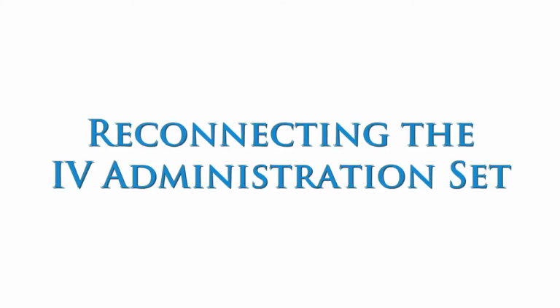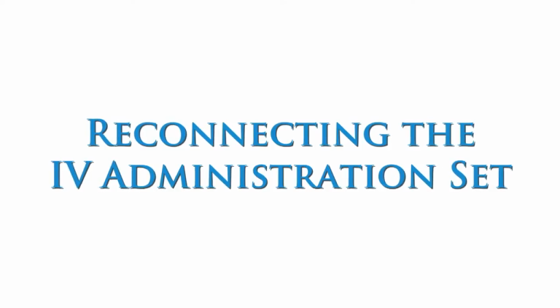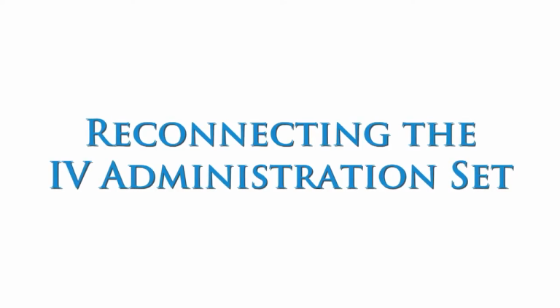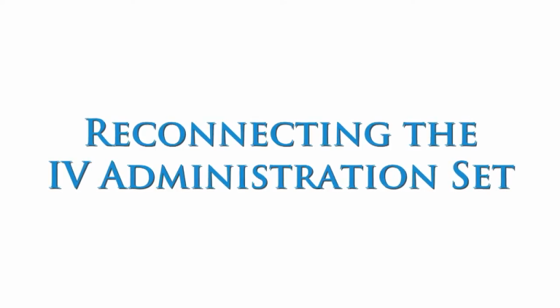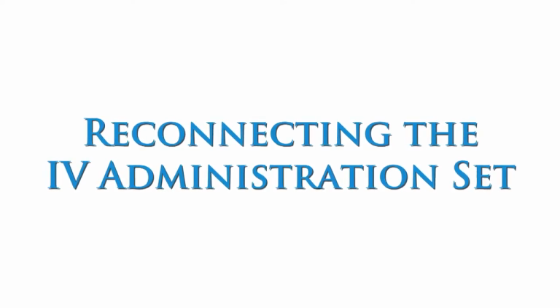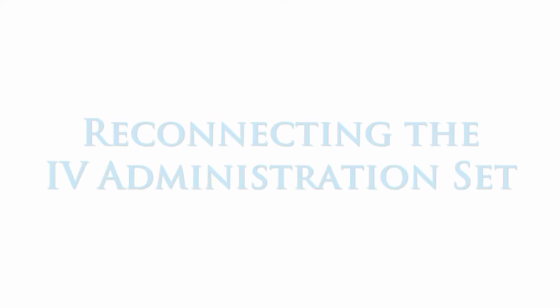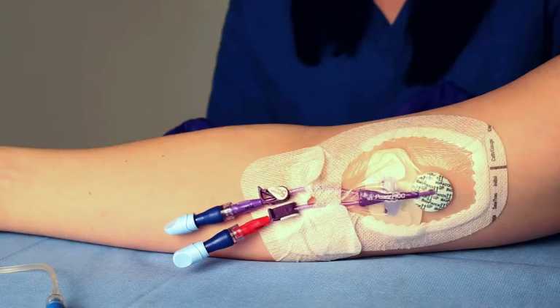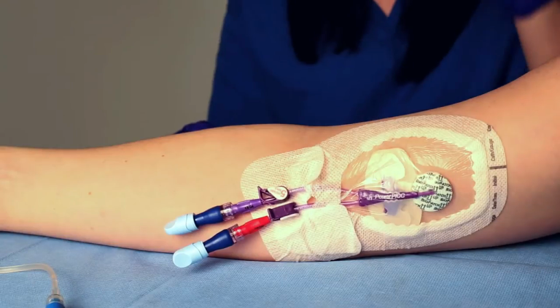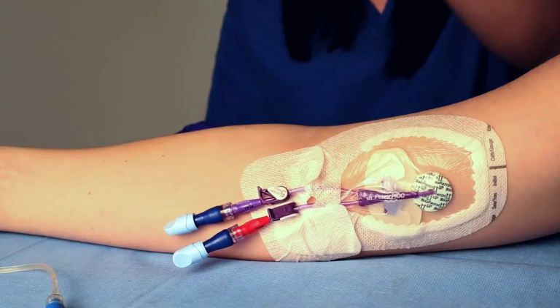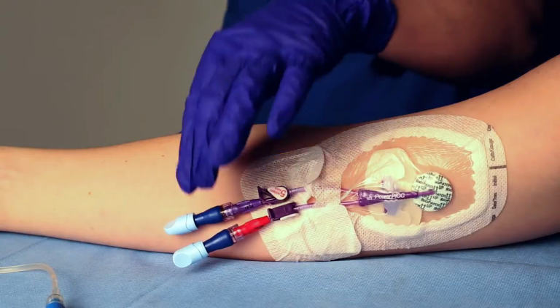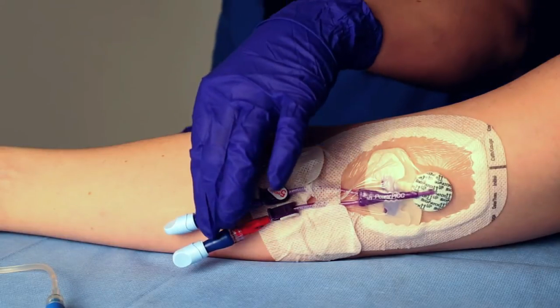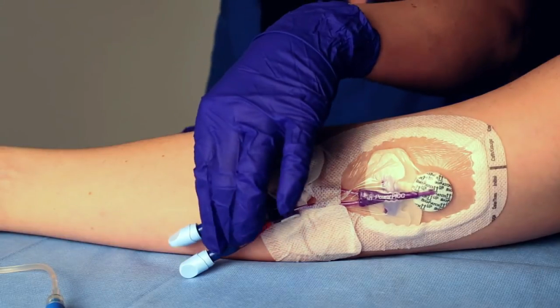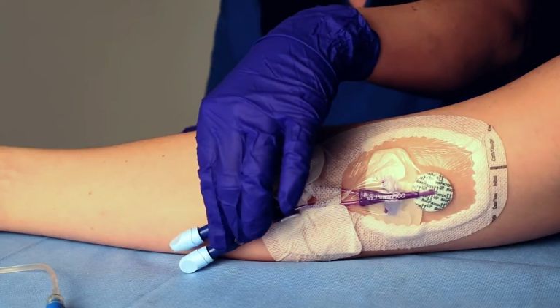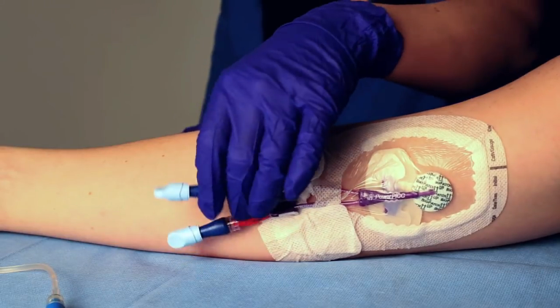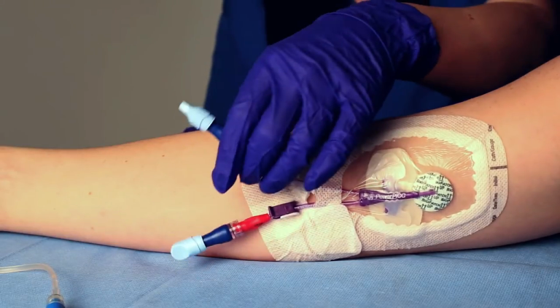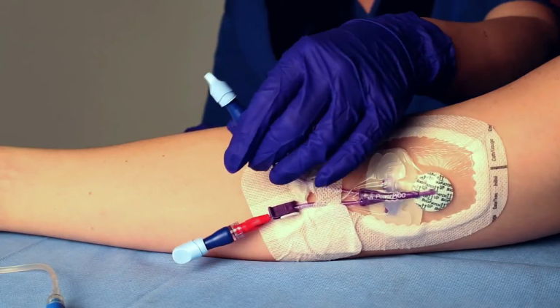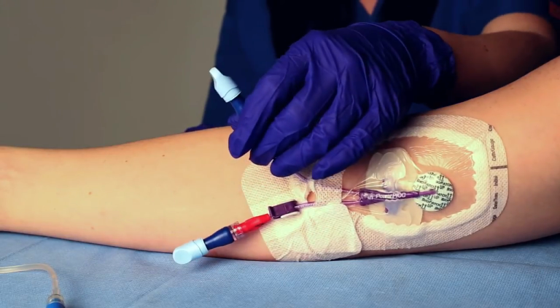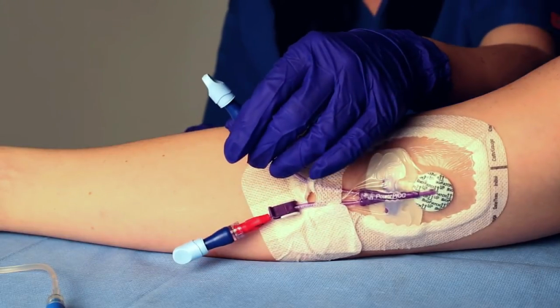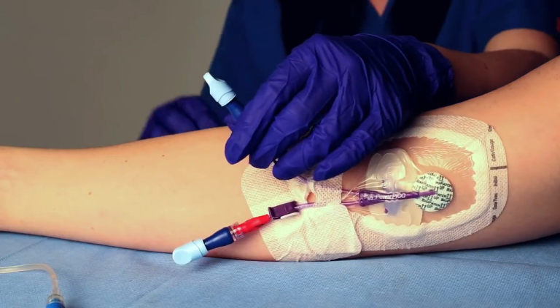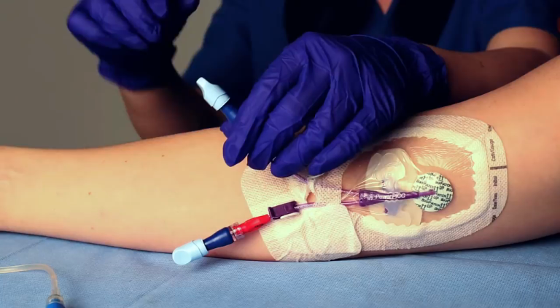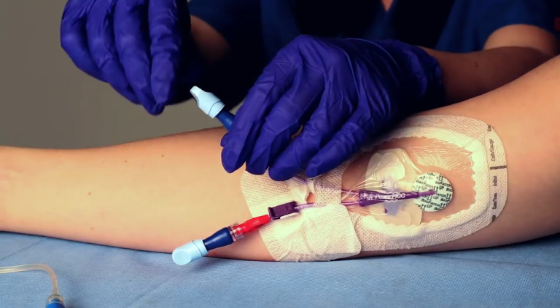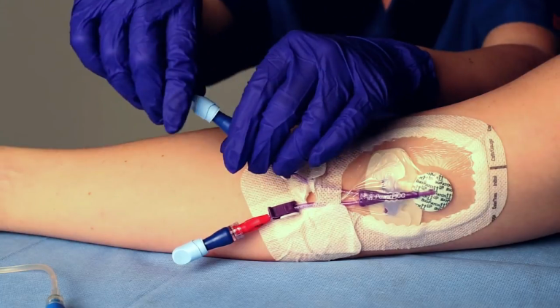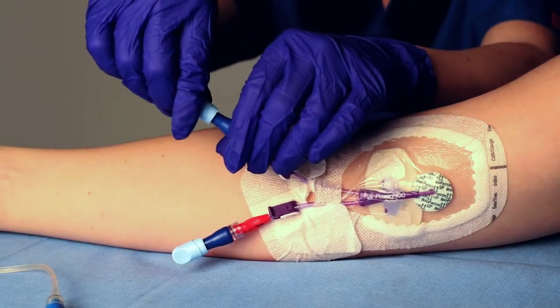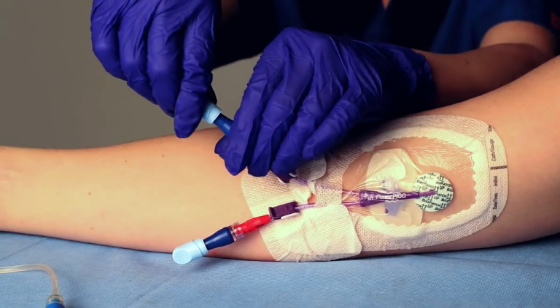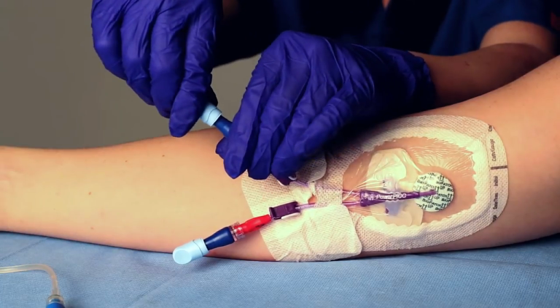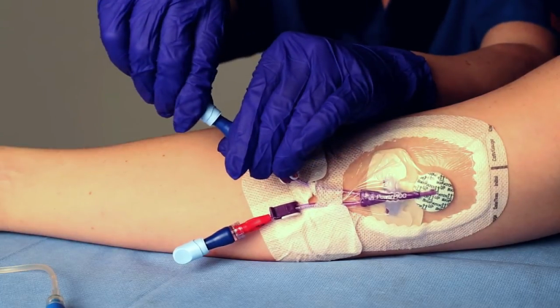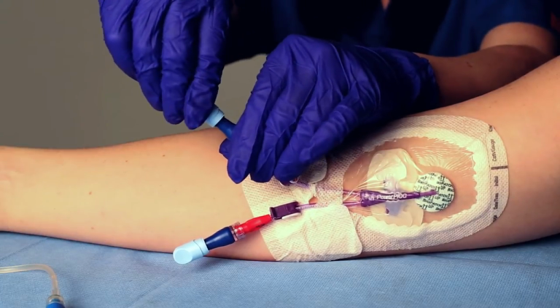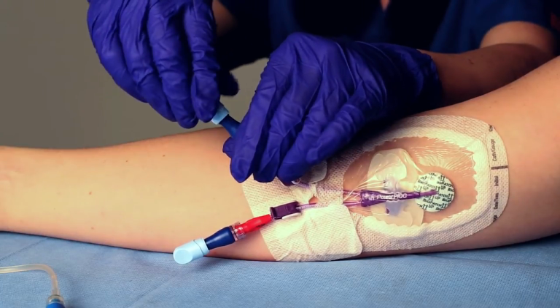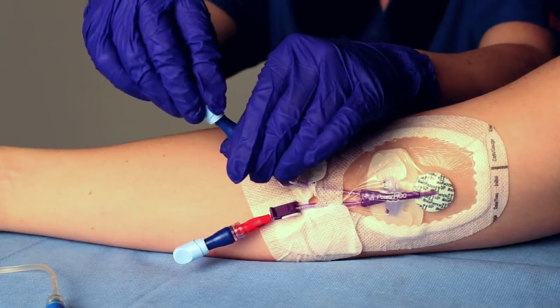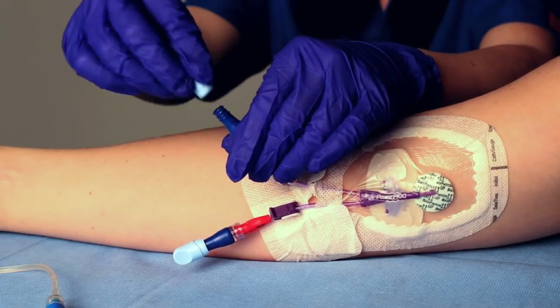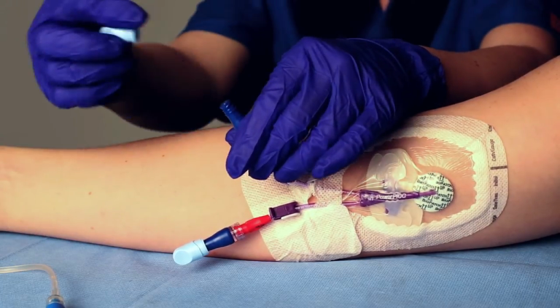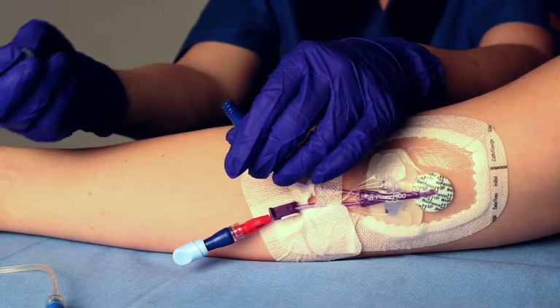To reconnect the IV administration set, remove the light blue dual cap from the Luer access valve by holding the valve with one hand while twisting the cap until detached.